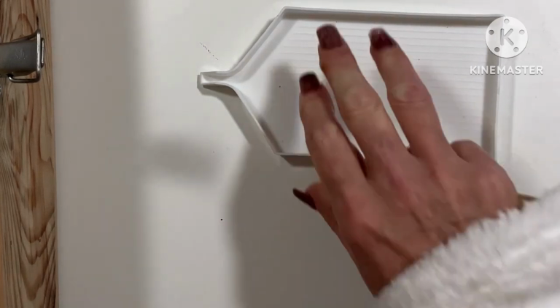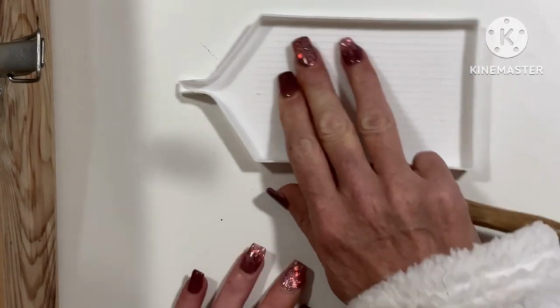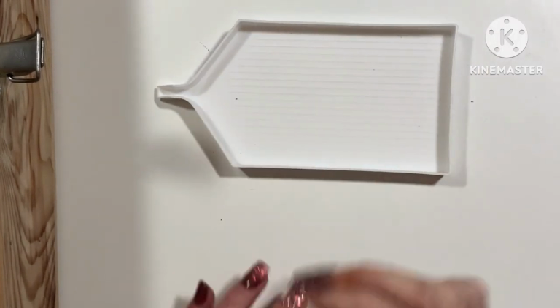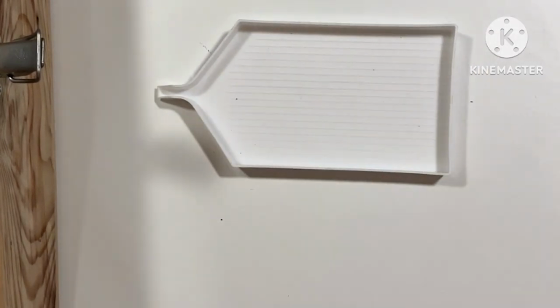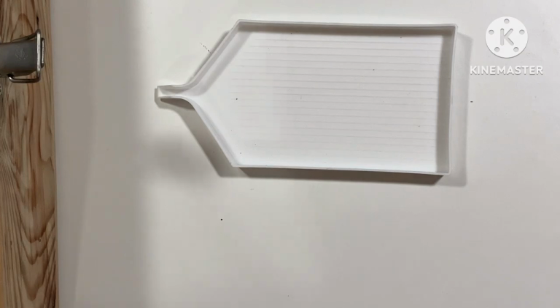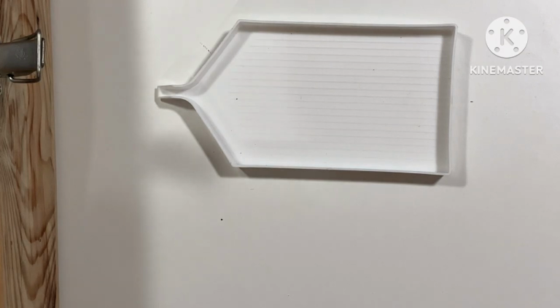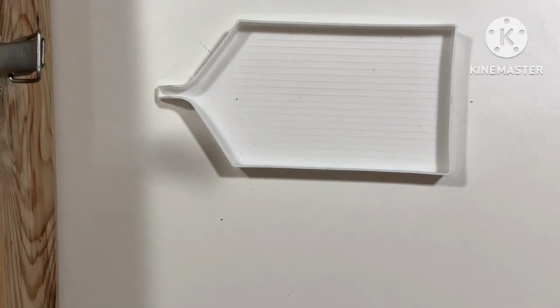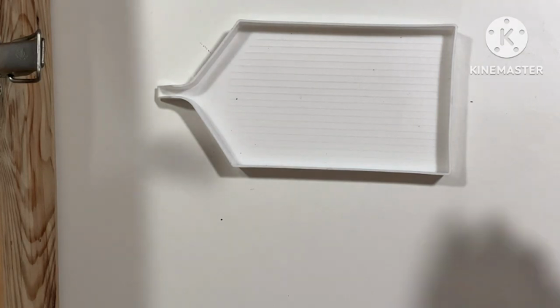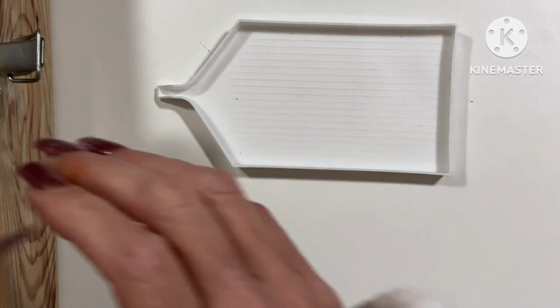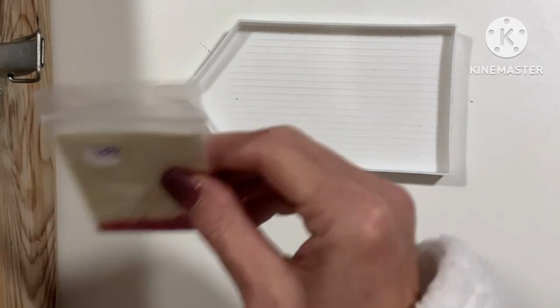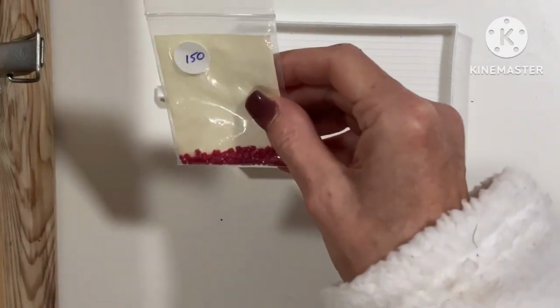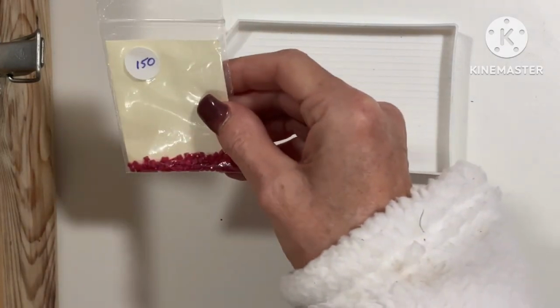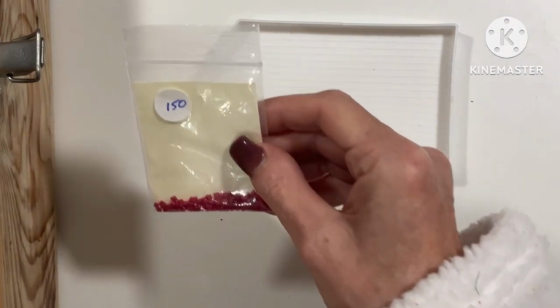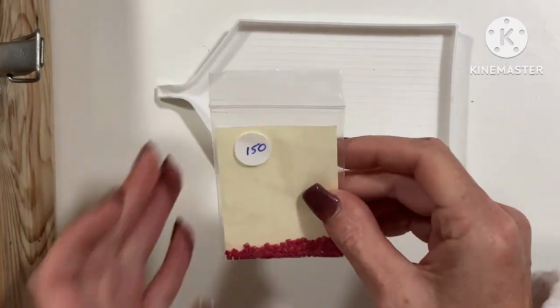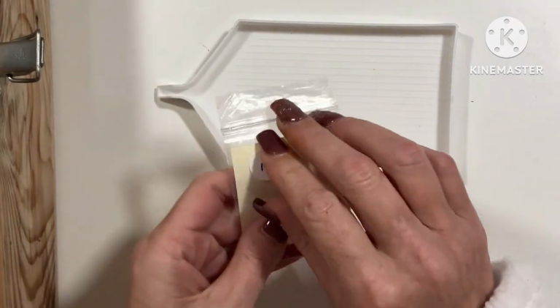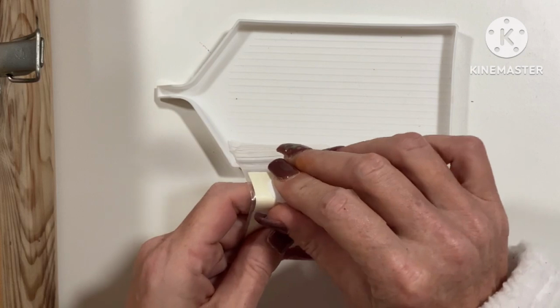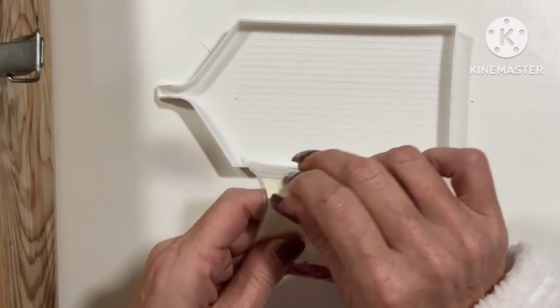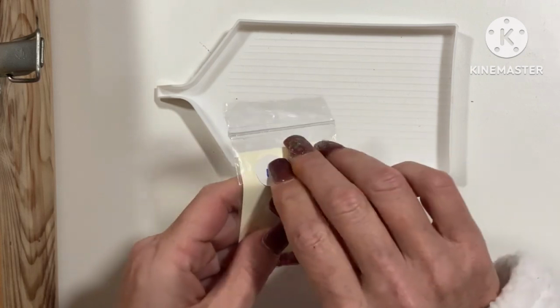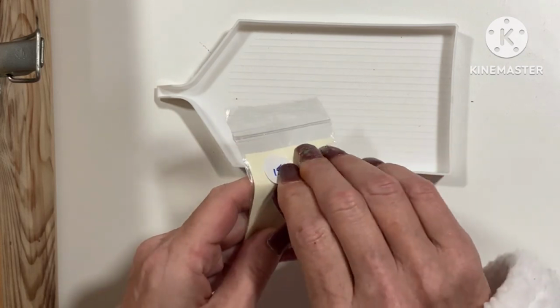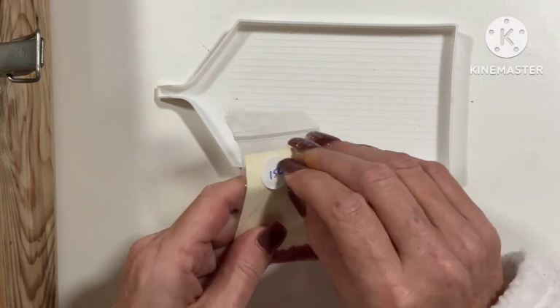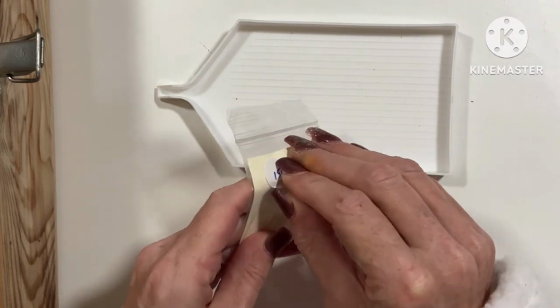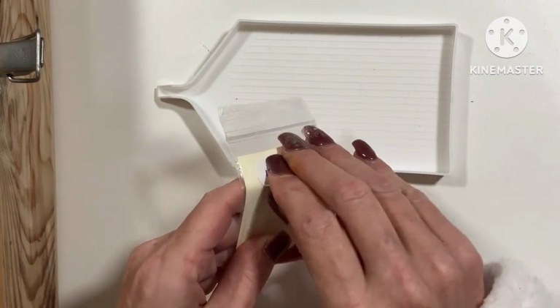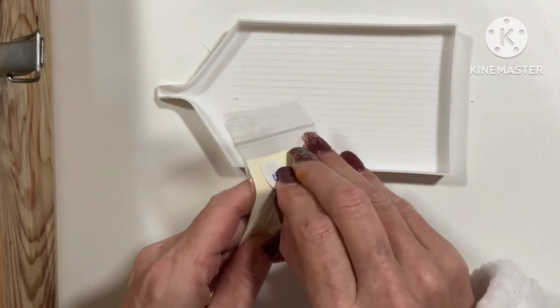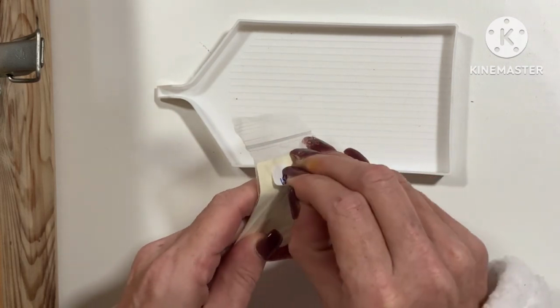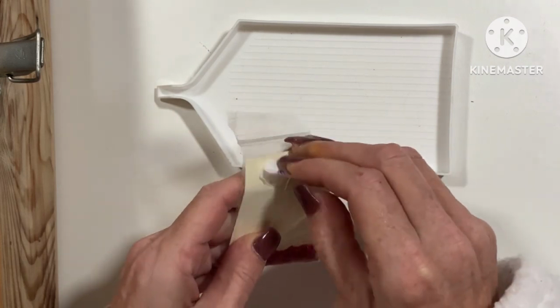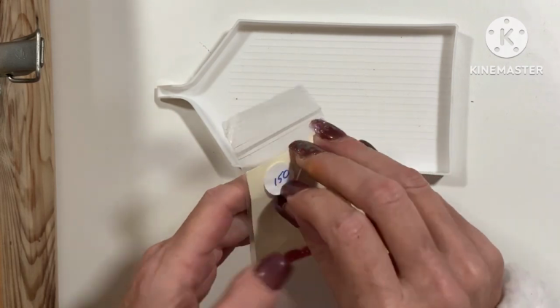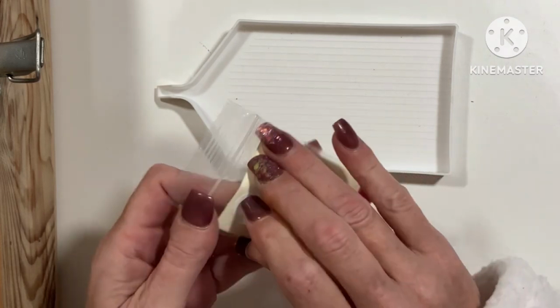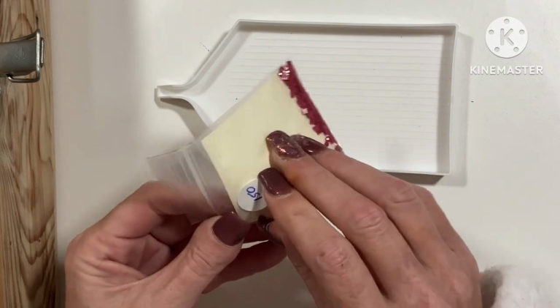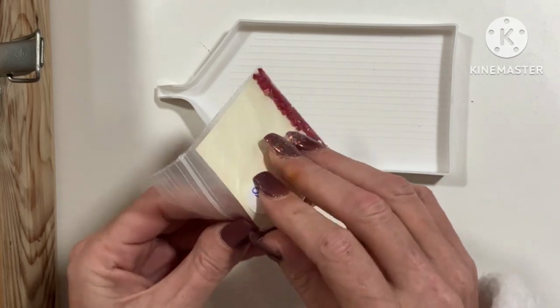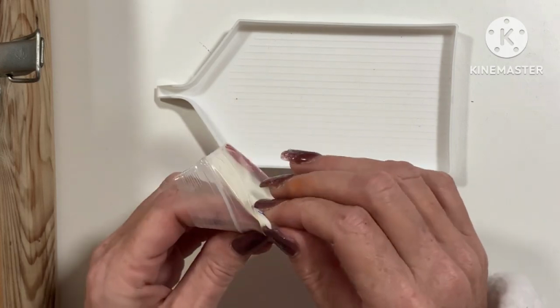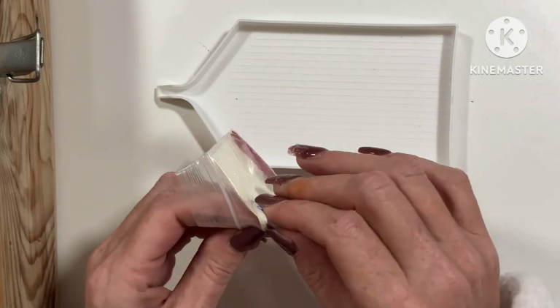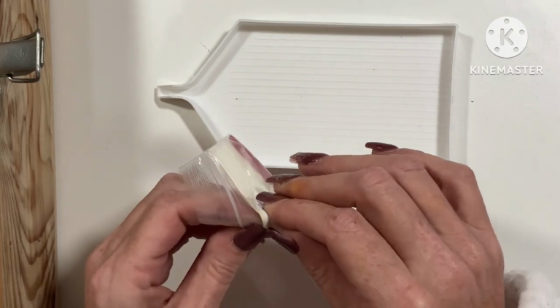Good morning my lovely lovely people. I only have one of these, so it's just going to be a case of getting this label off — it's not going to come off, is it?